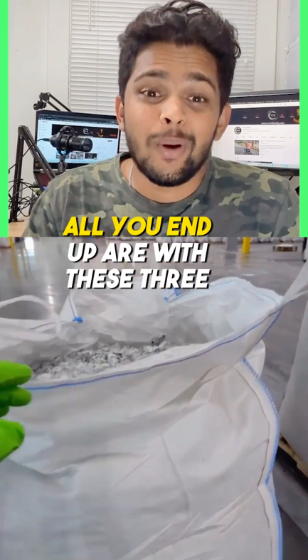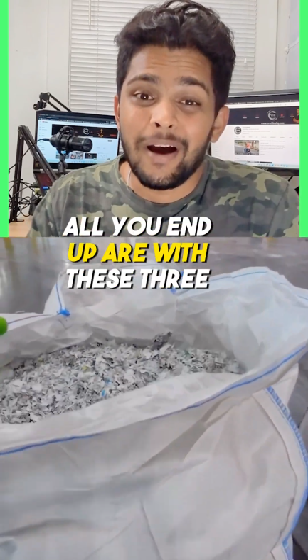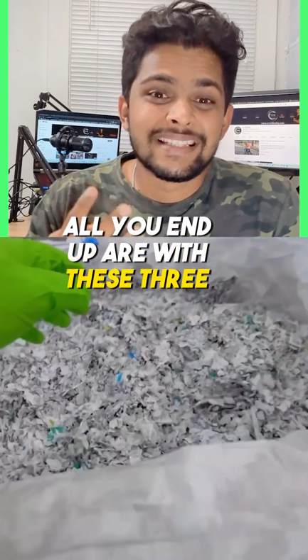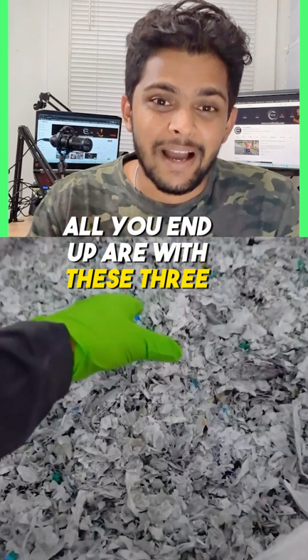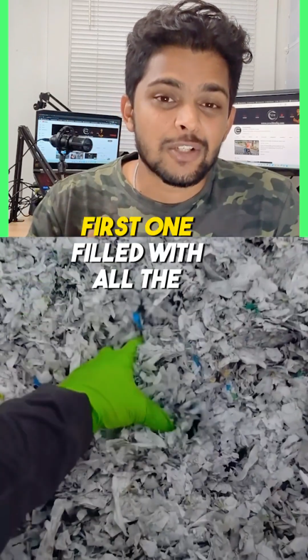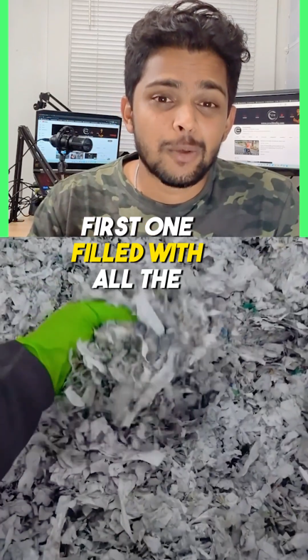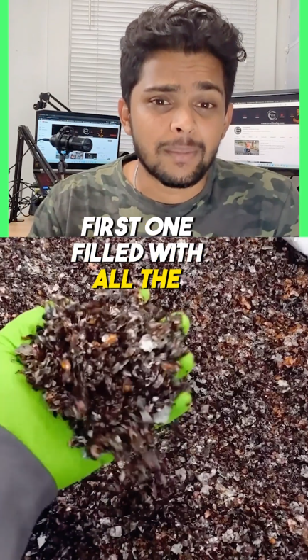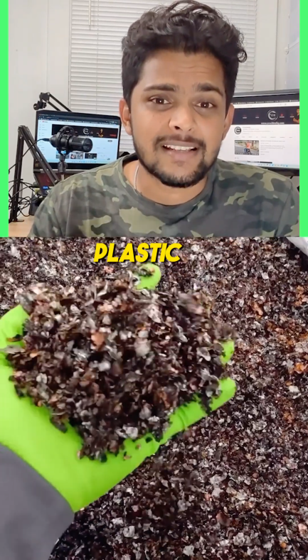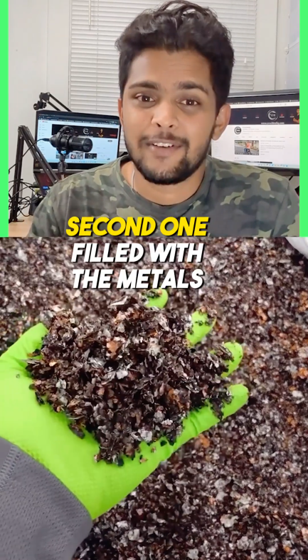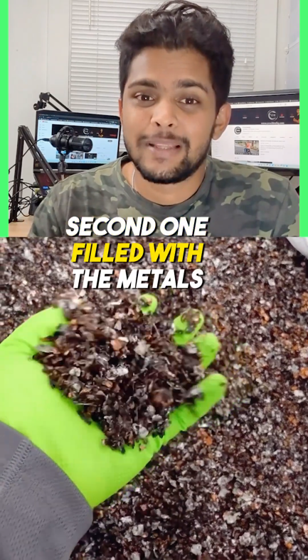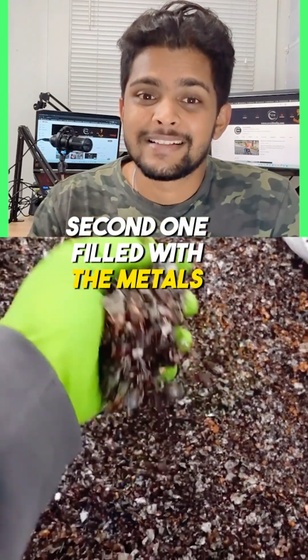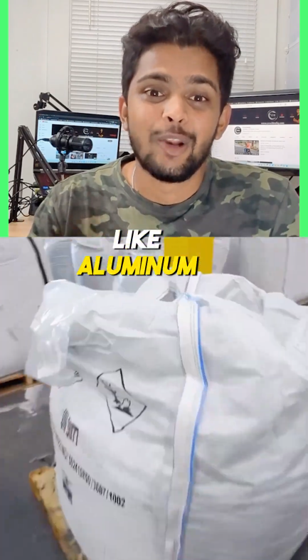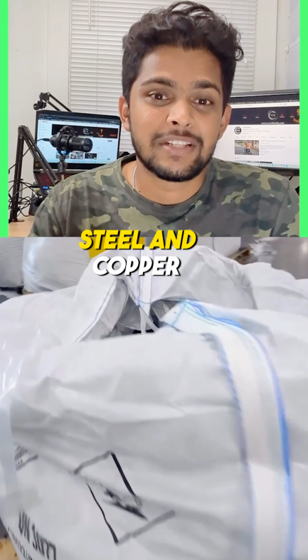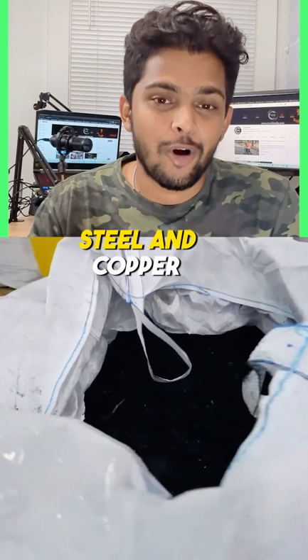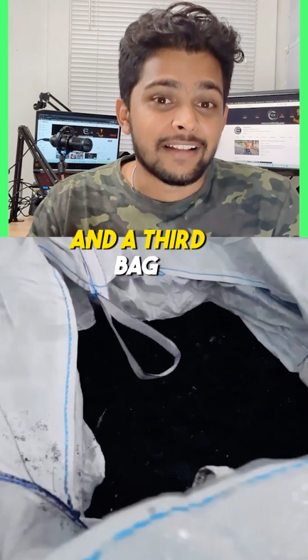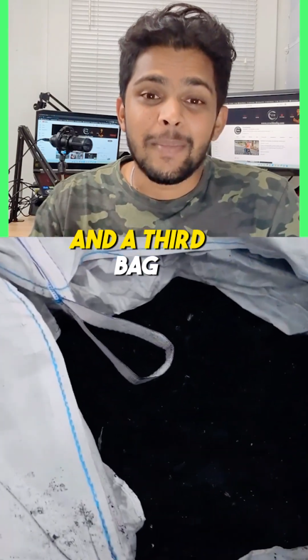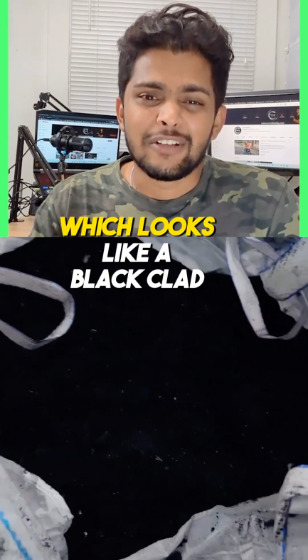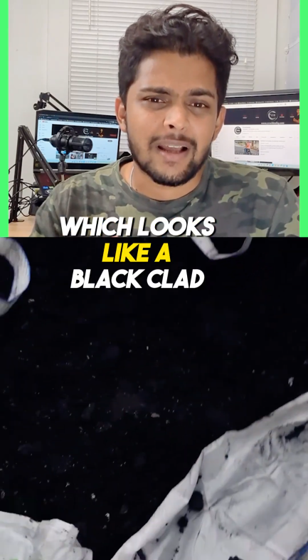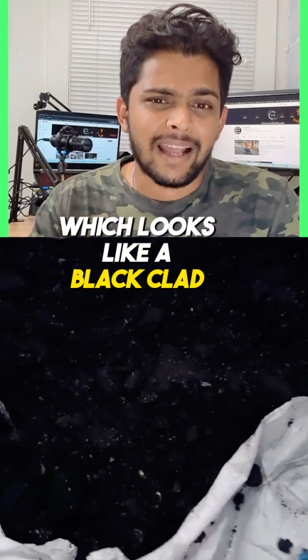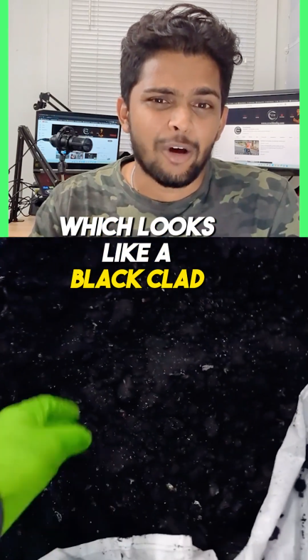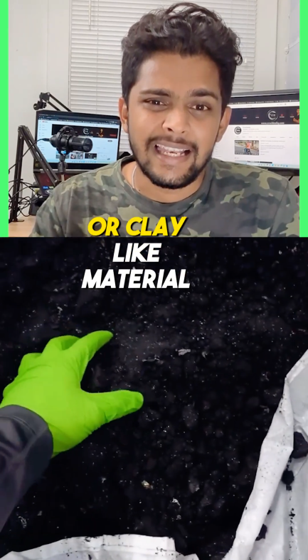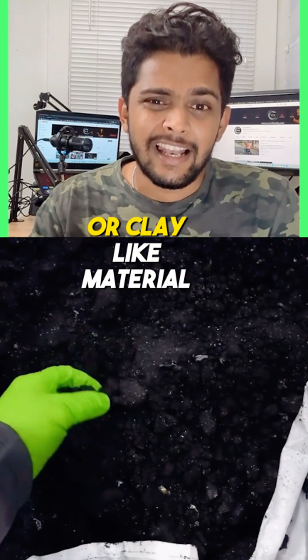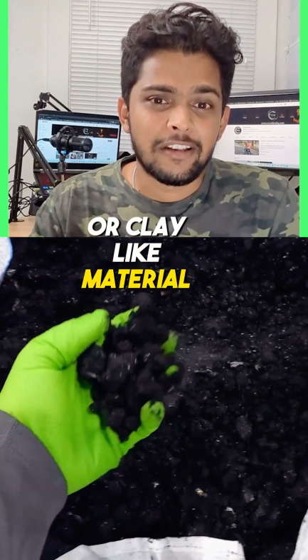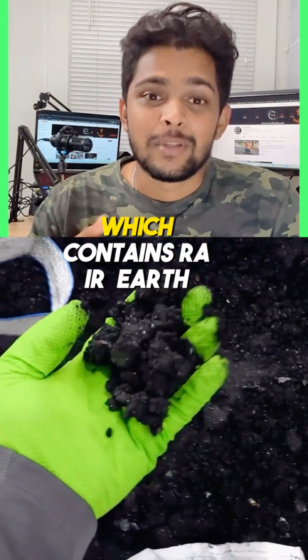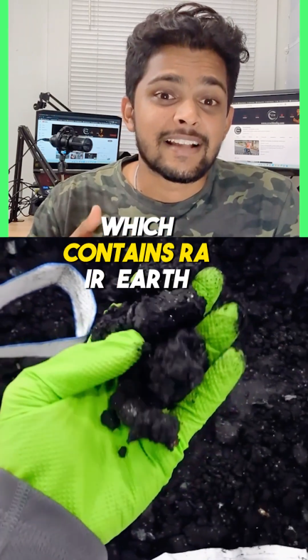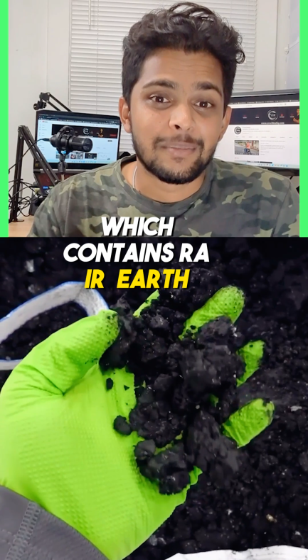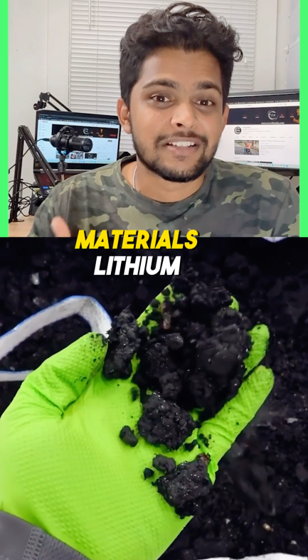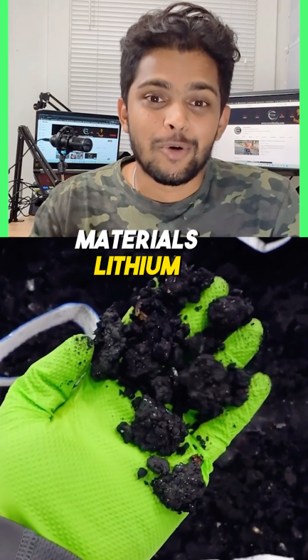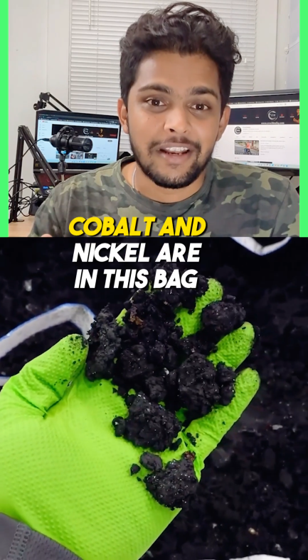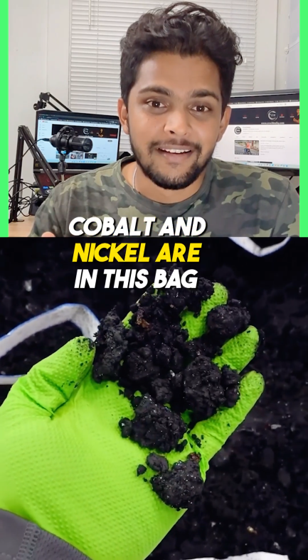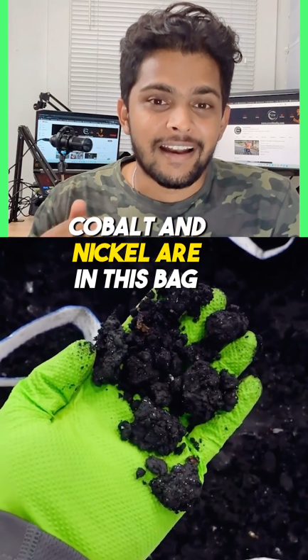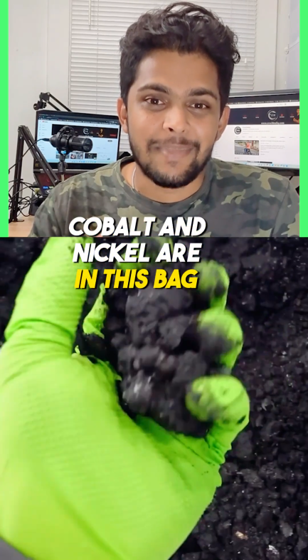You end up with three bags: the first filled with plastics, the second with metals like aluminium, steel, and copper, and a third bag that looks like a black clay-like material, which contains the rare earth materials — lithium, cobalt, and nickel.